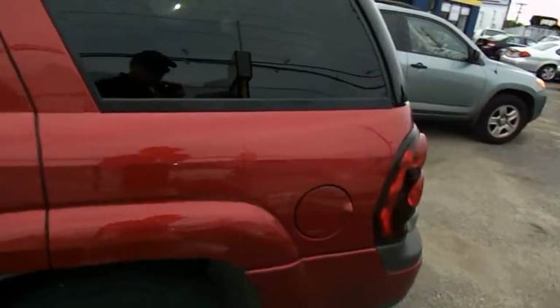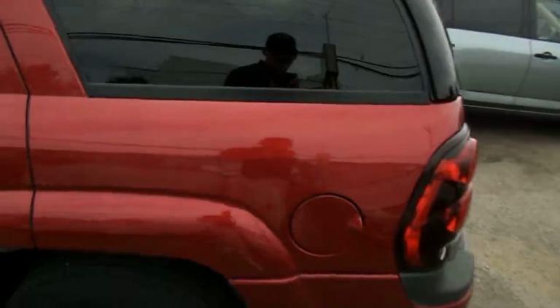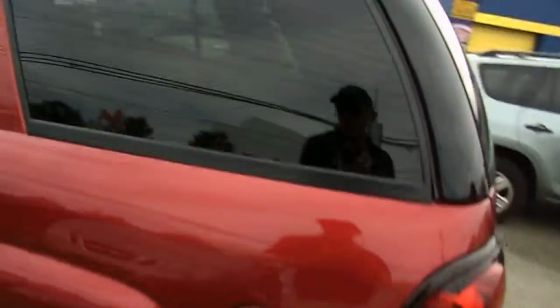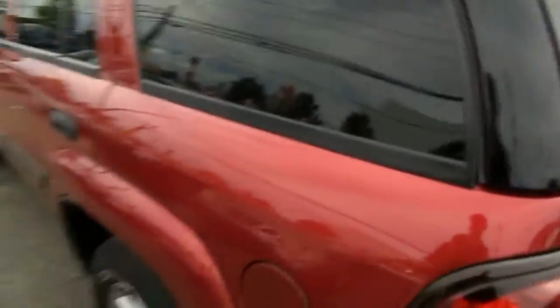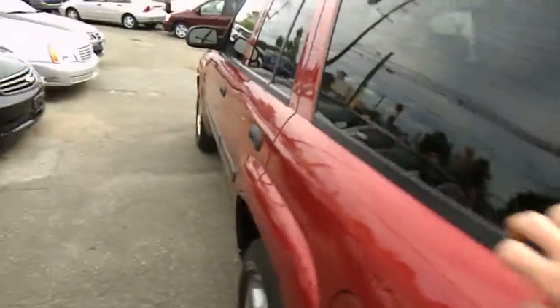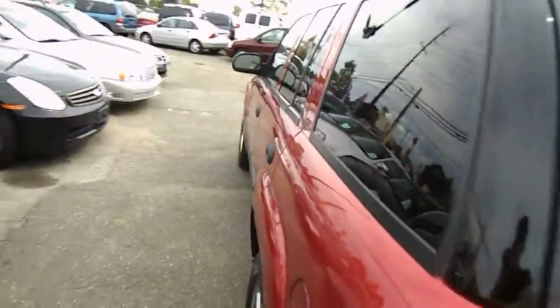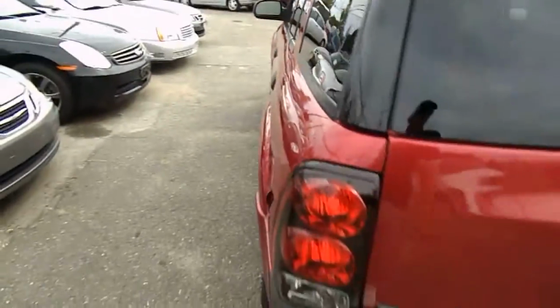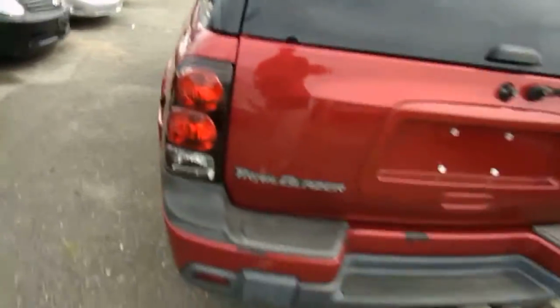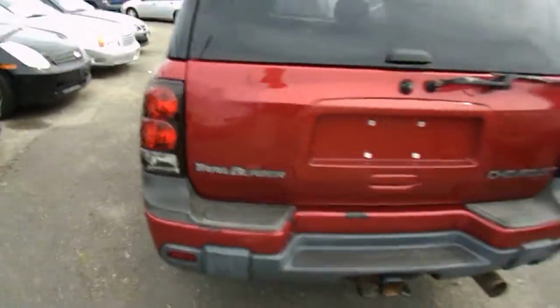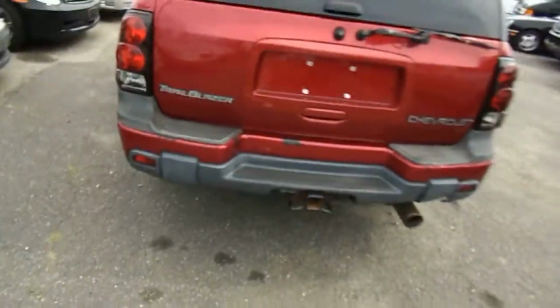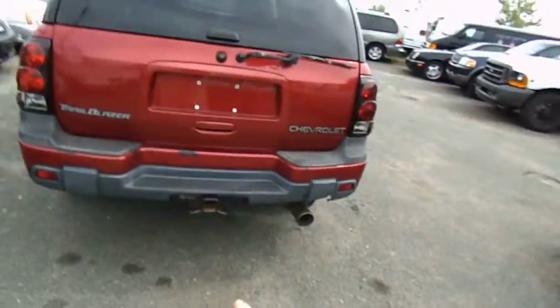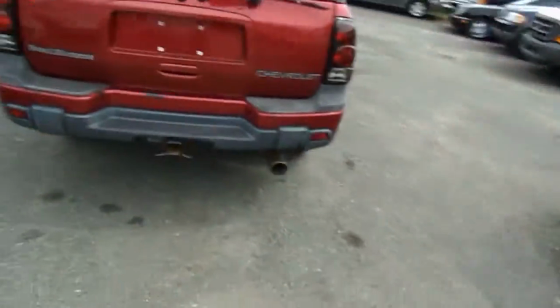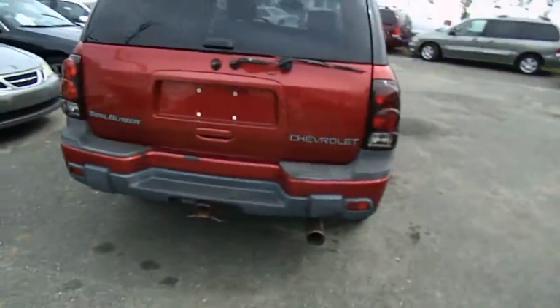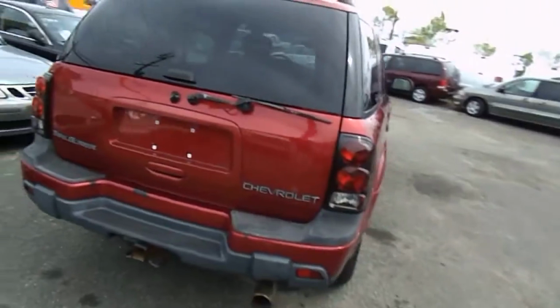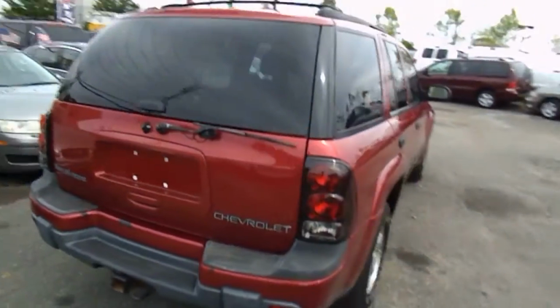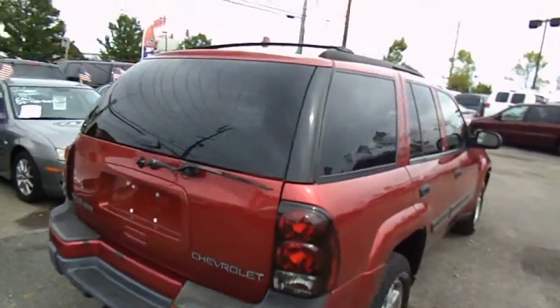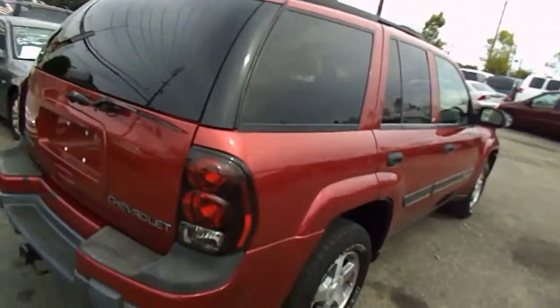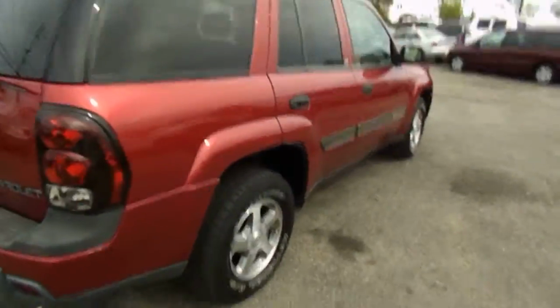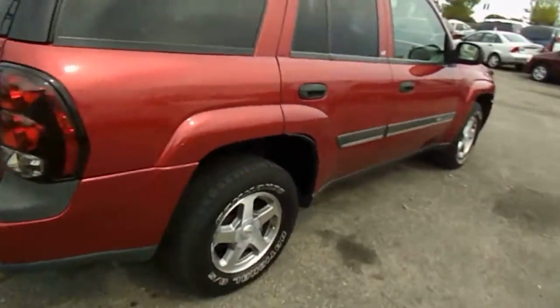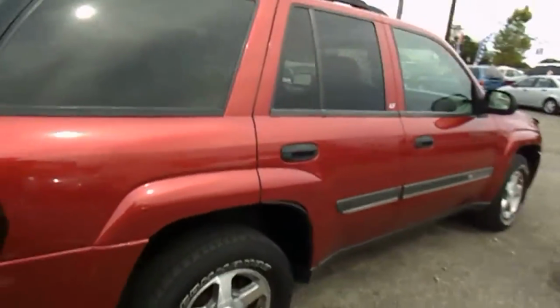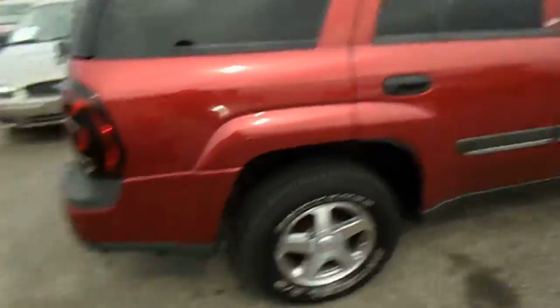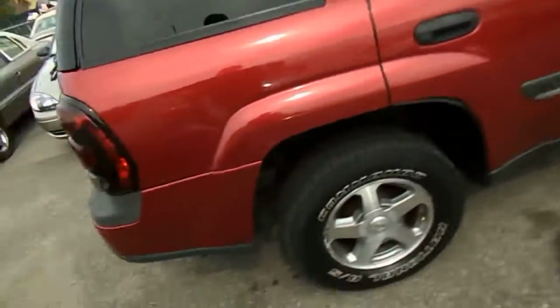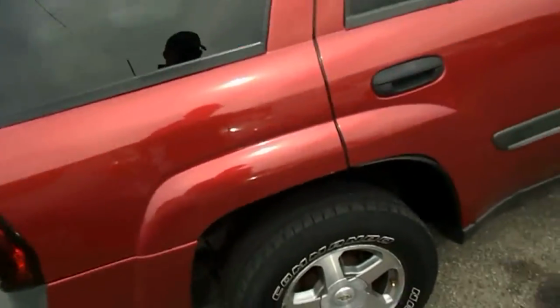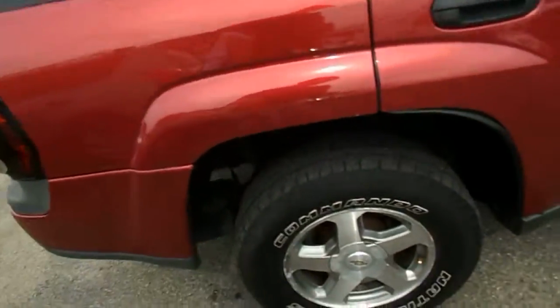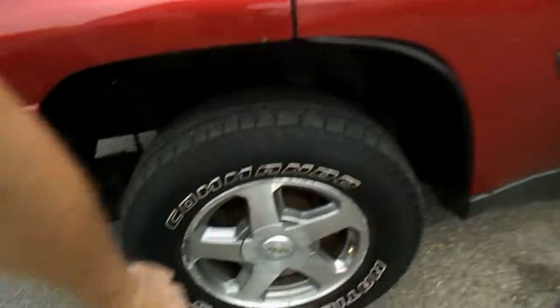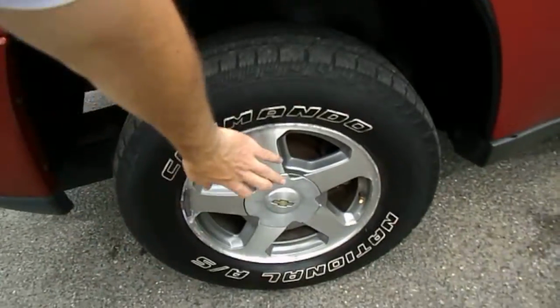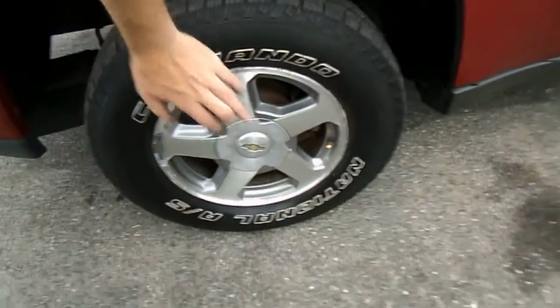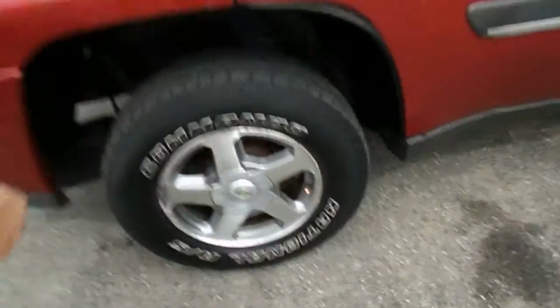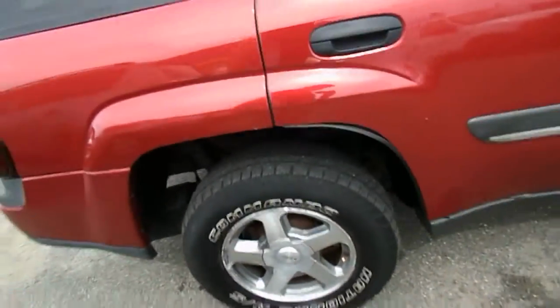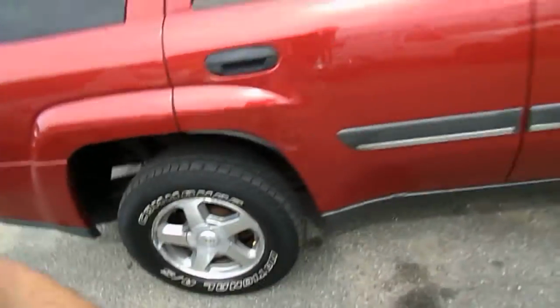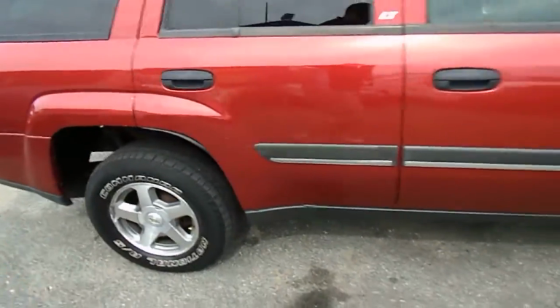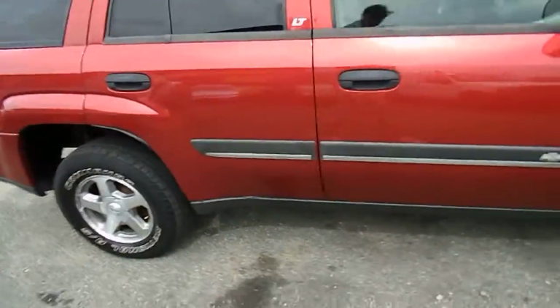You'll notice the tinted glass in the rear, towing capability, and a luggage rack. We have the 16 inch alloy wheels and all wheel disc brakes.